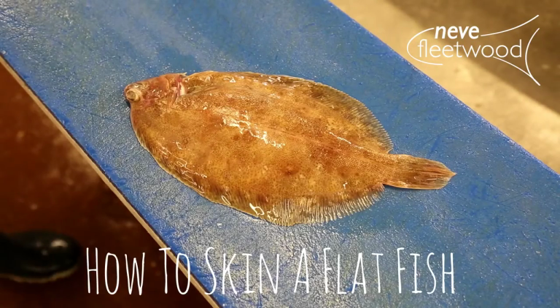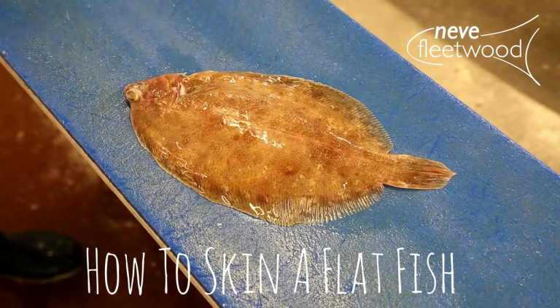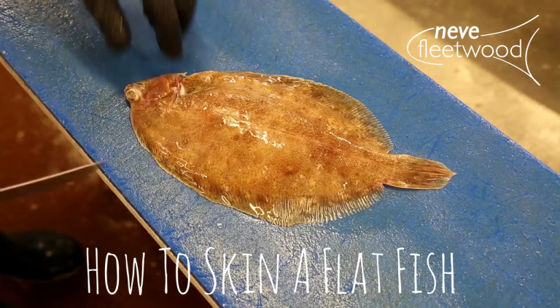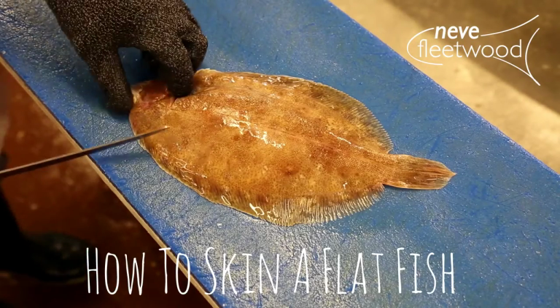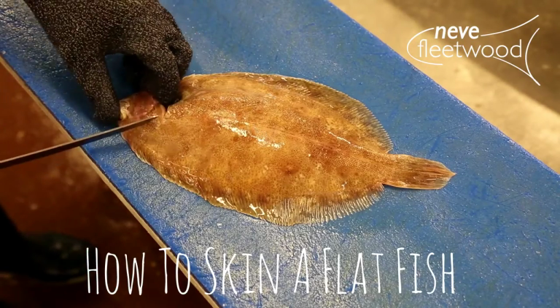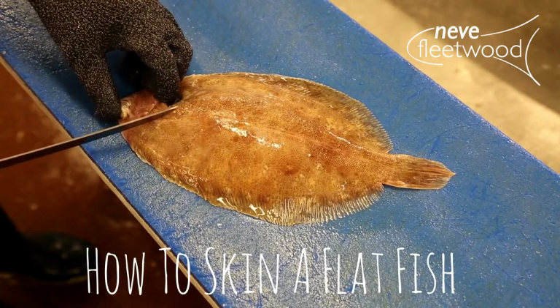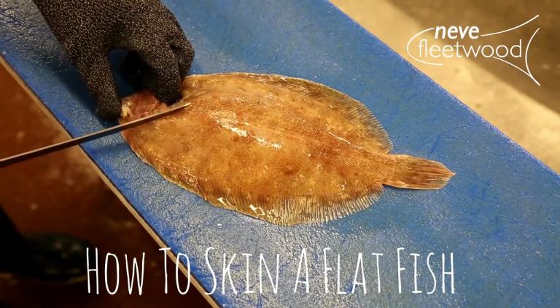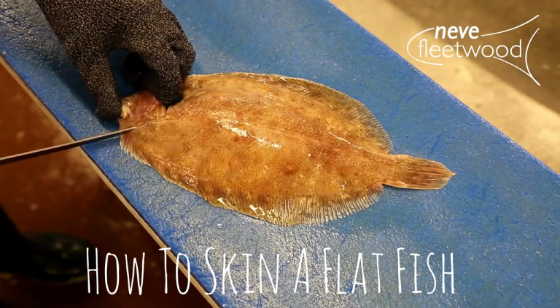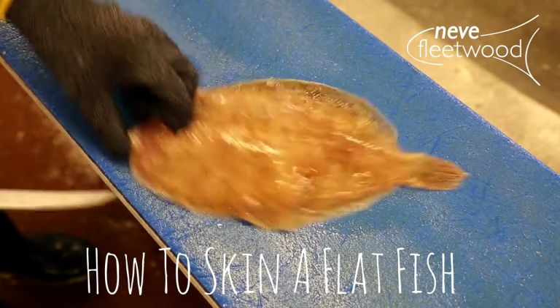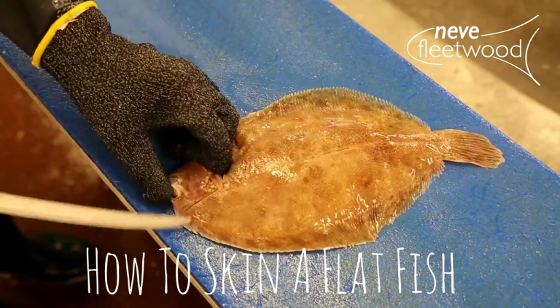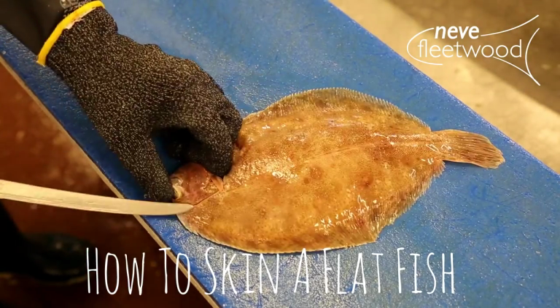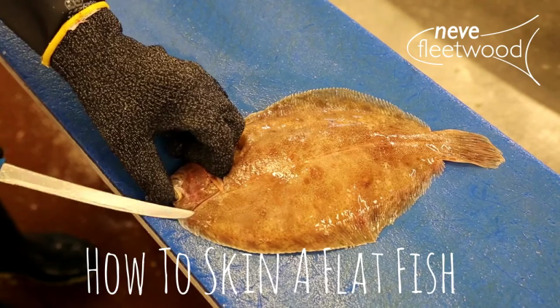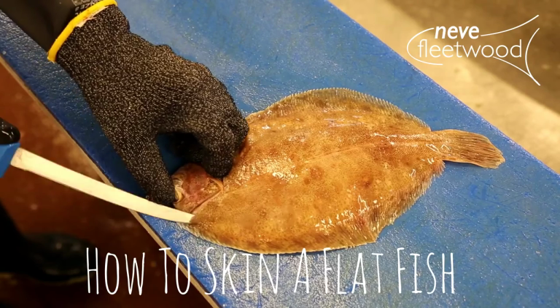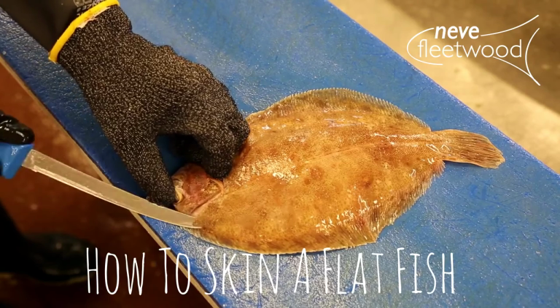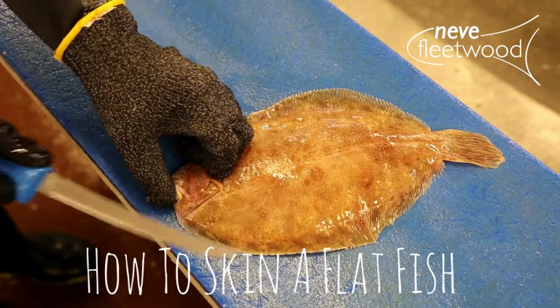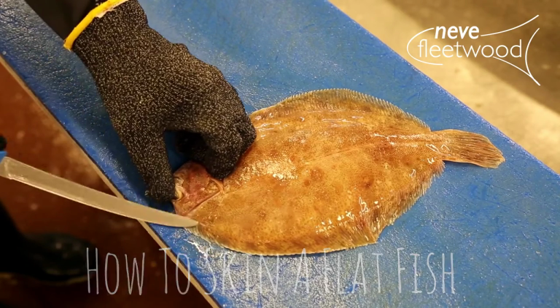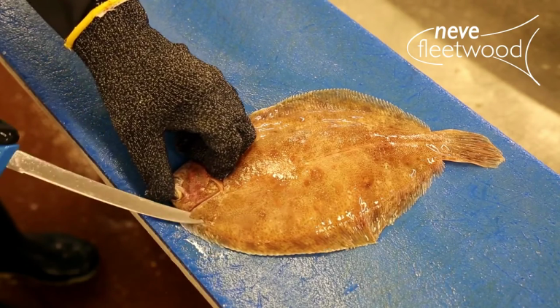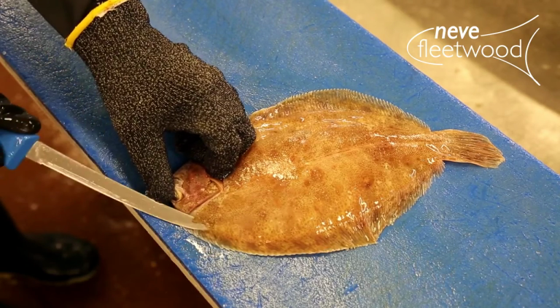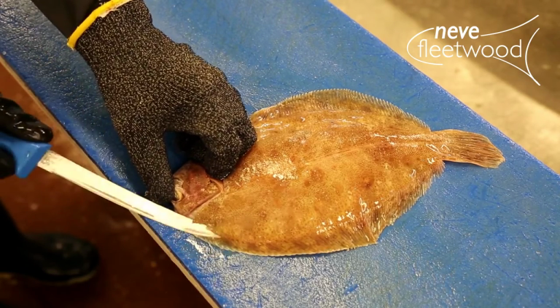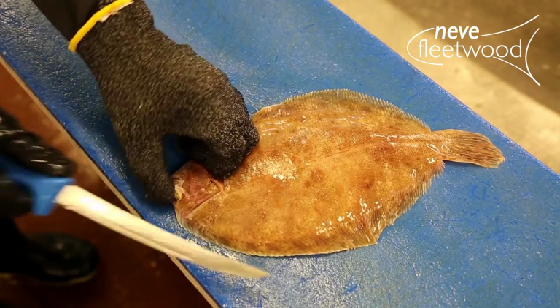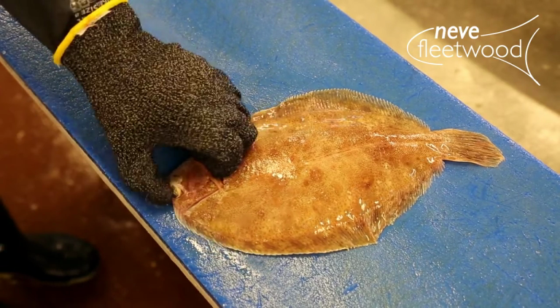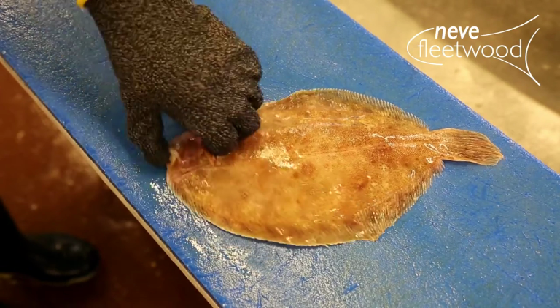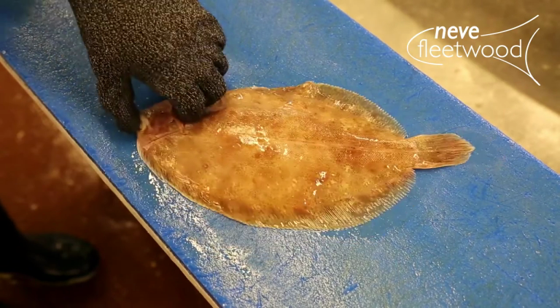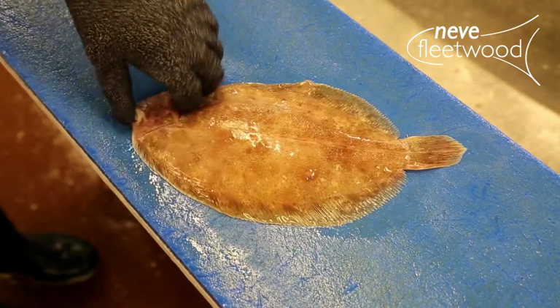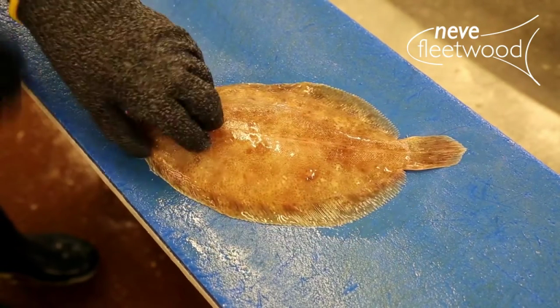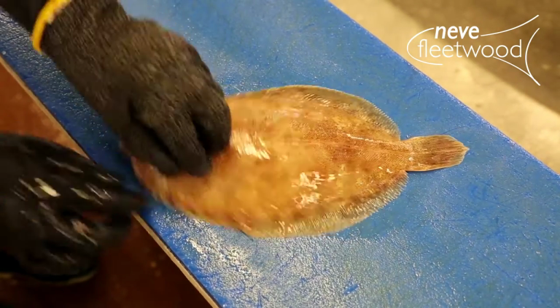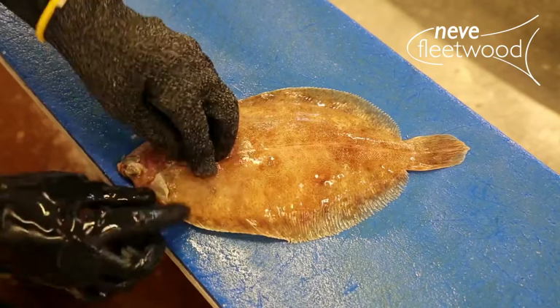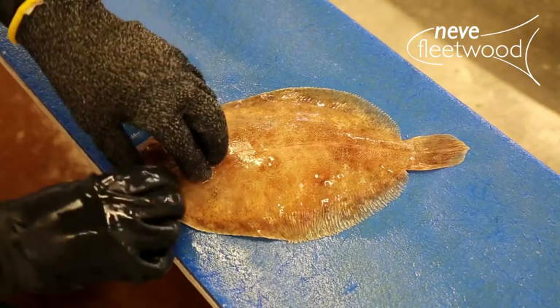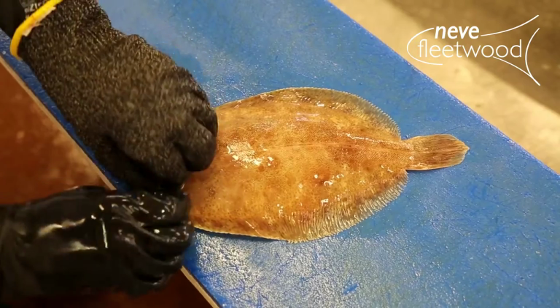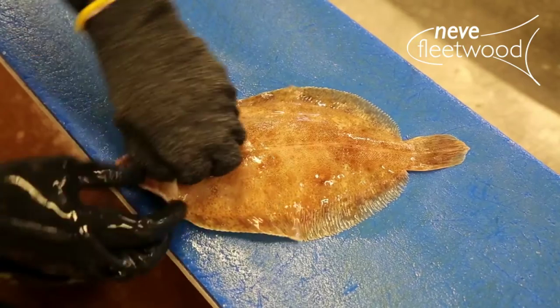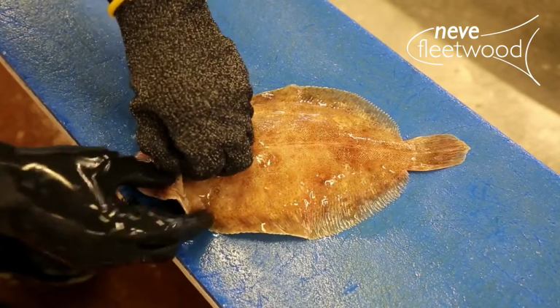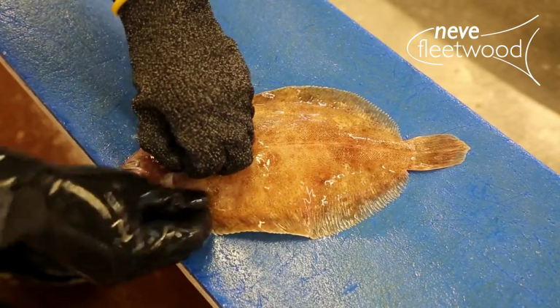Hi, I'm Darren. Today I'll be showing you how we skin a lemon sole. Holding the fish with the head pointing towards you, score around the head with your knife creating a small flap.